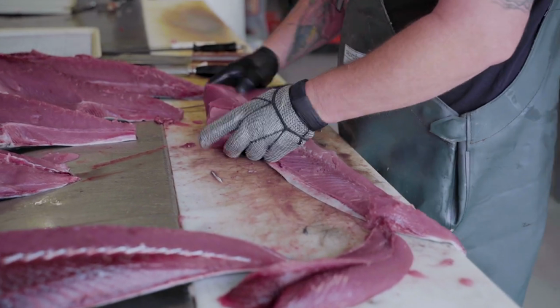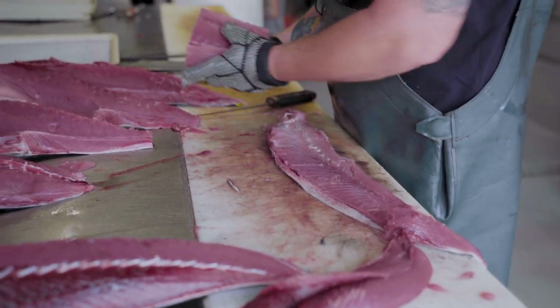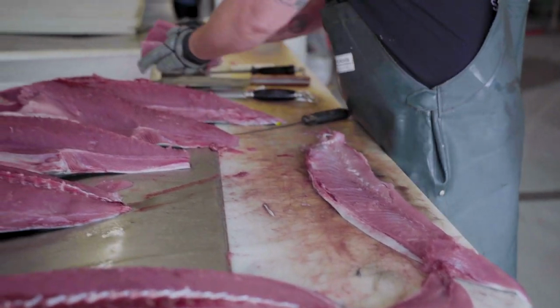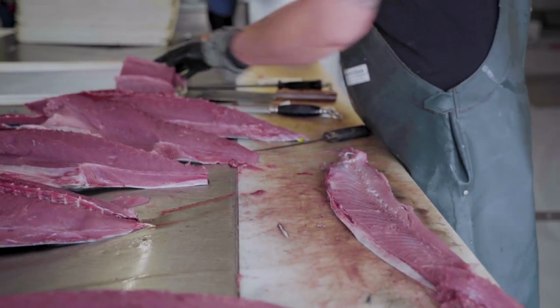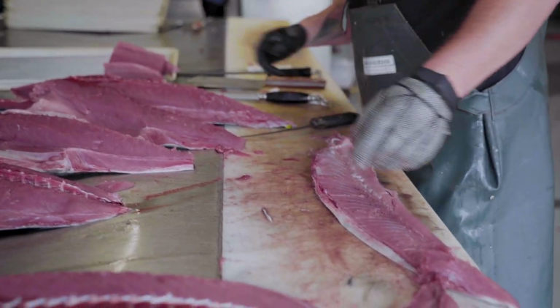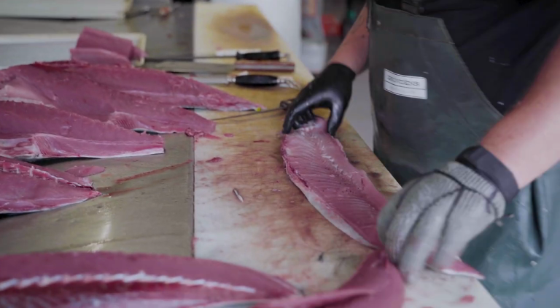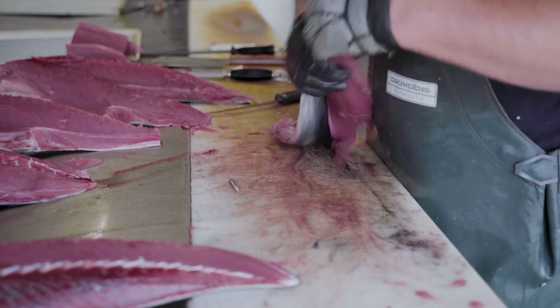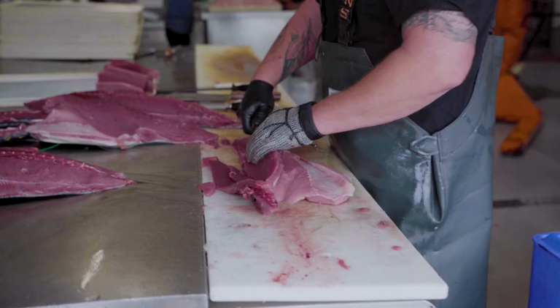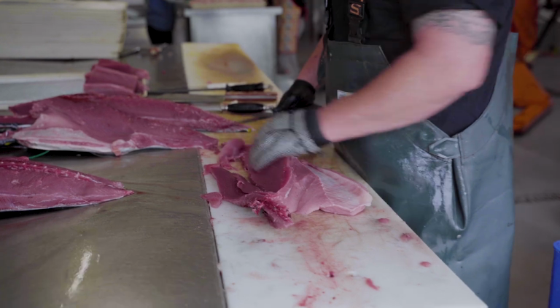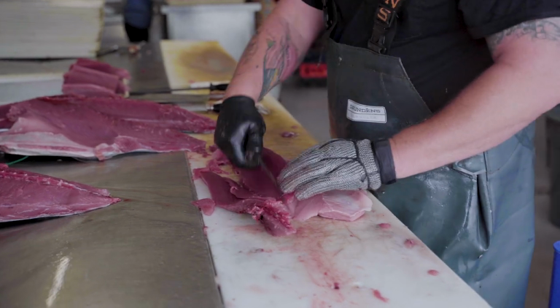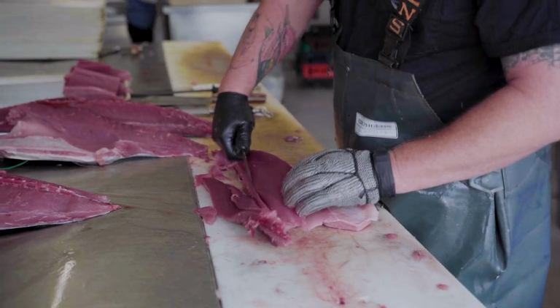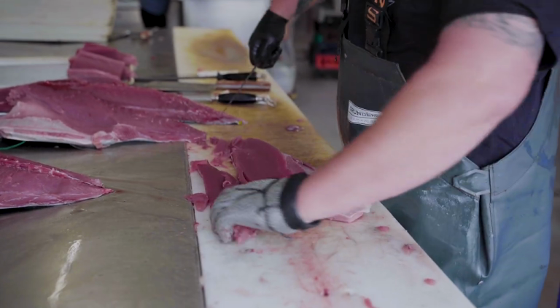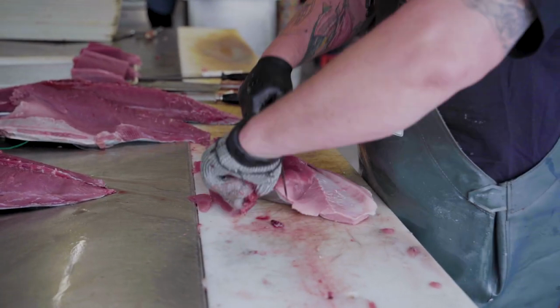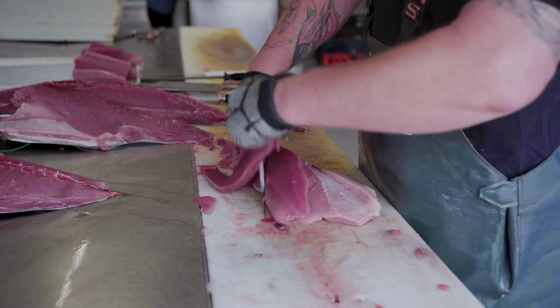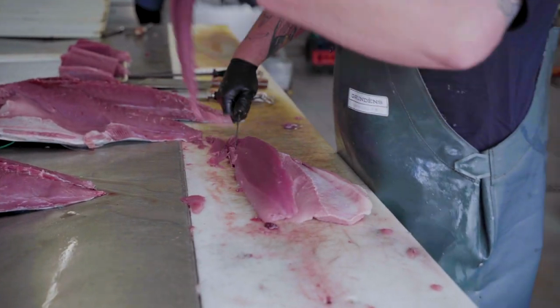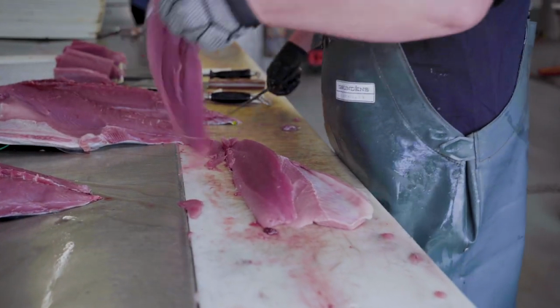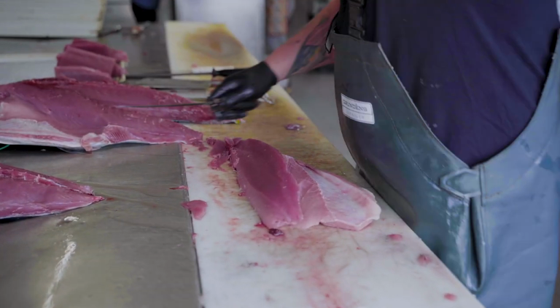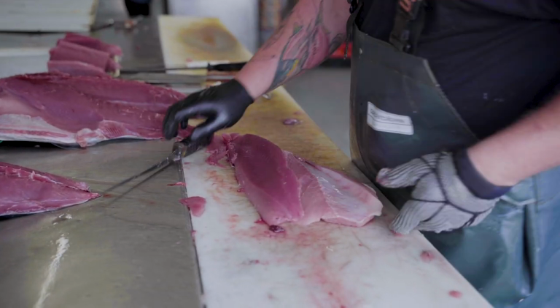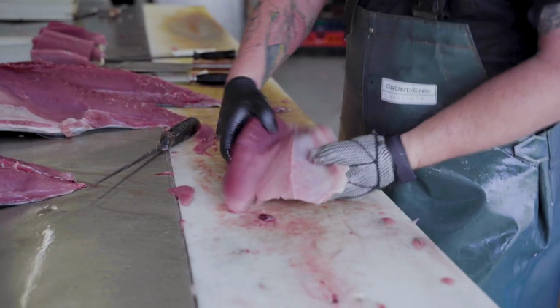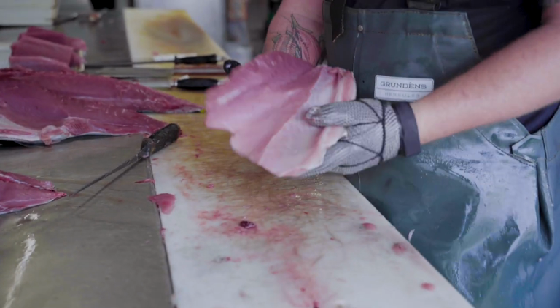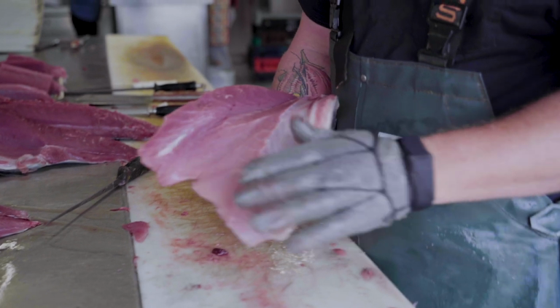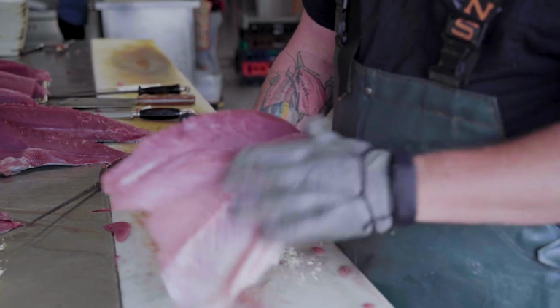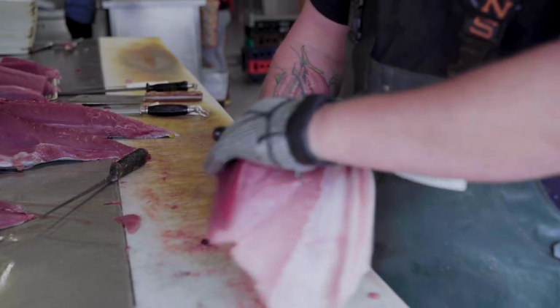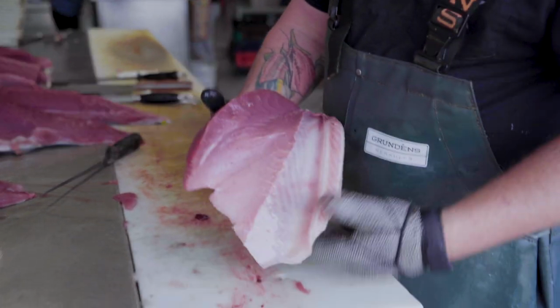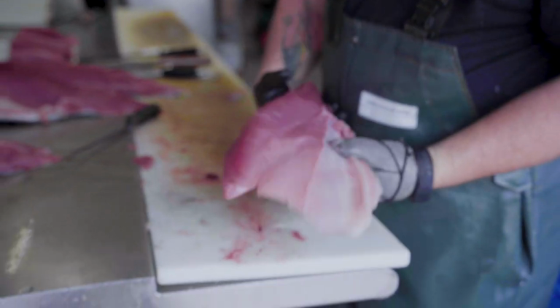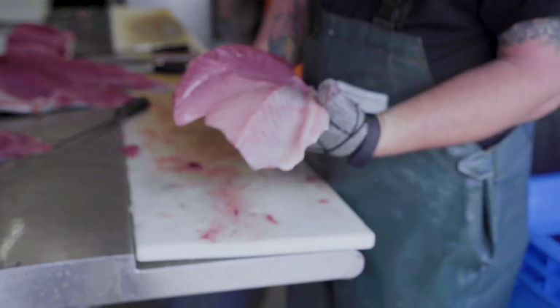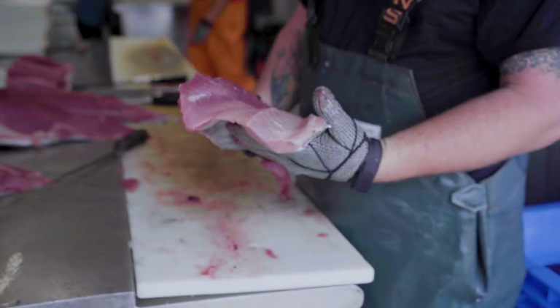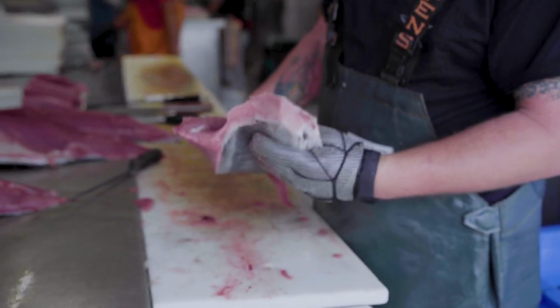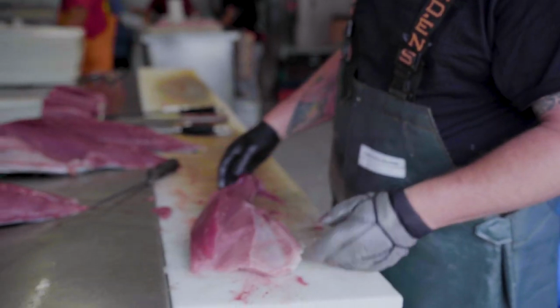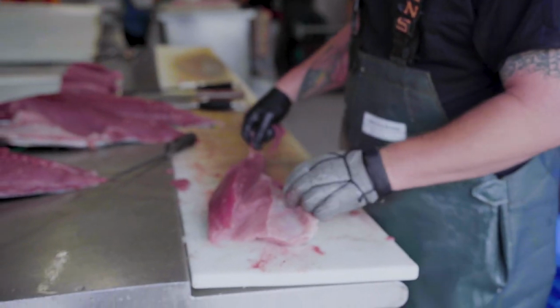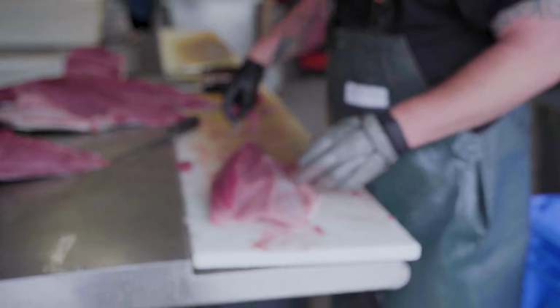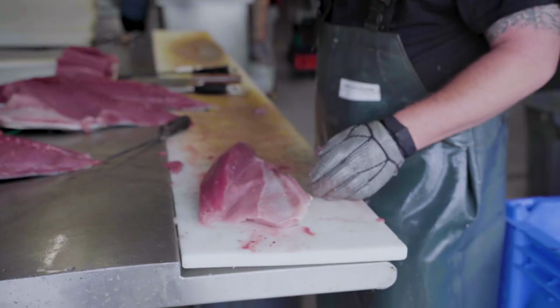Just like that. Here we got my favorite part of the fish — the bottom loin. You got the belly right here, the bottom loin. It's really good for smoking, it's got all that oil and fat in it.